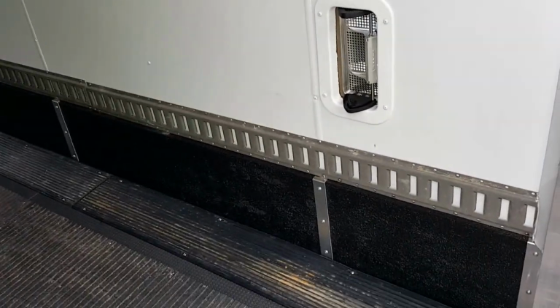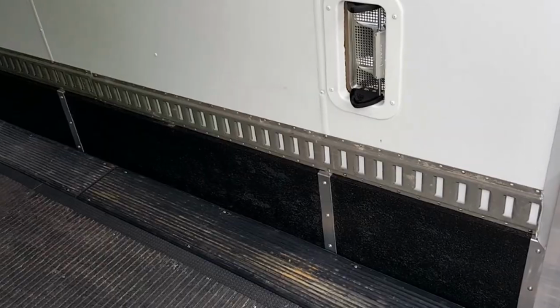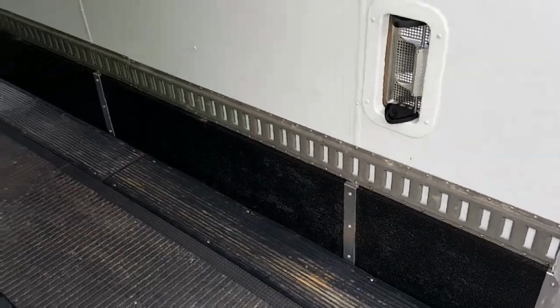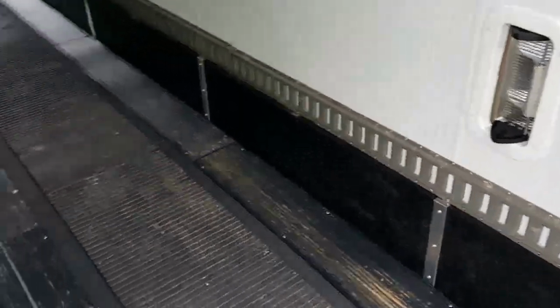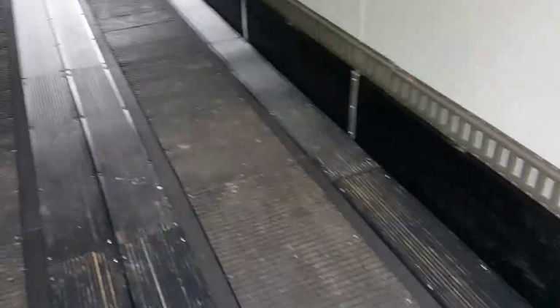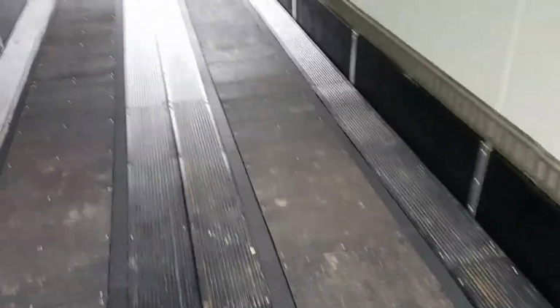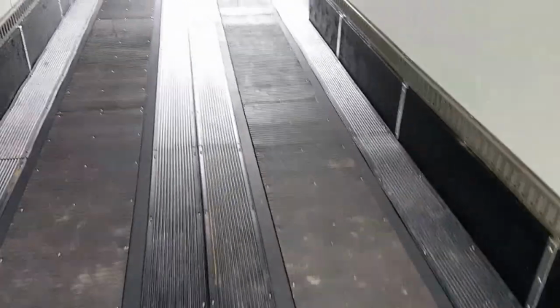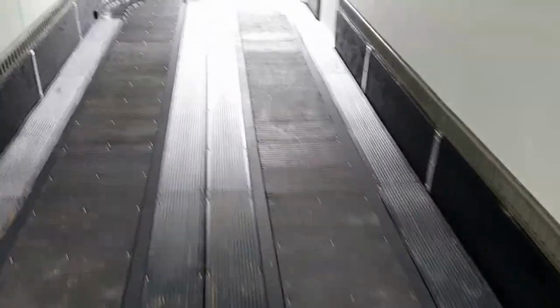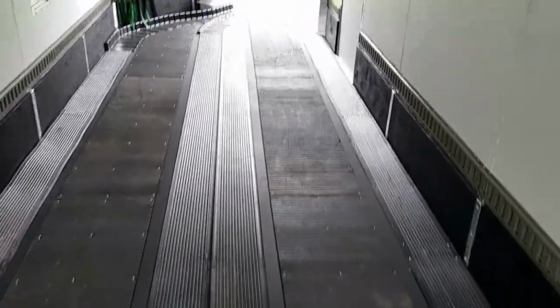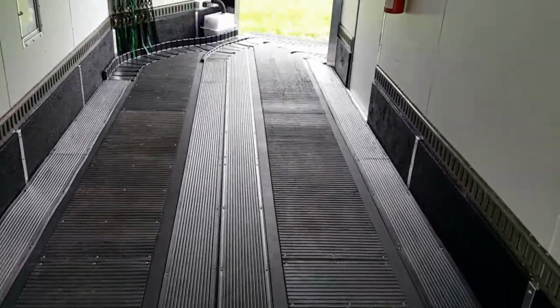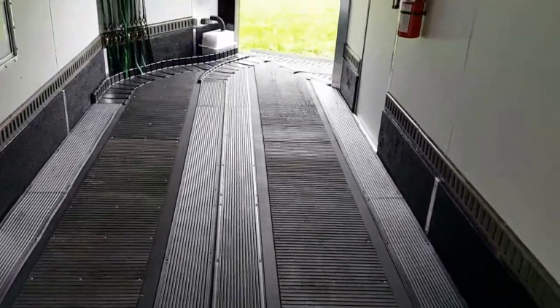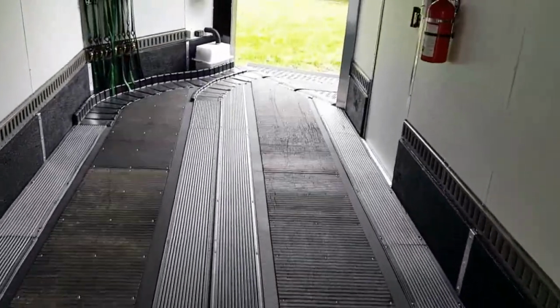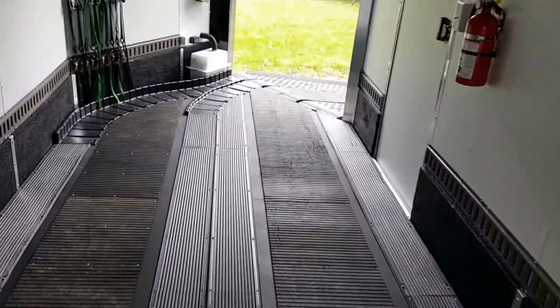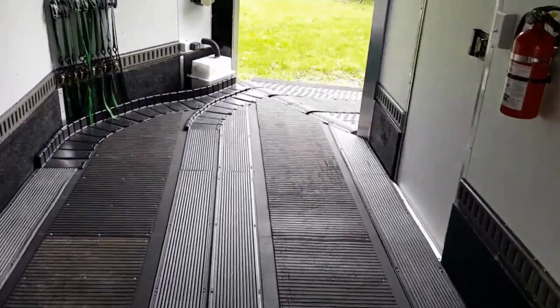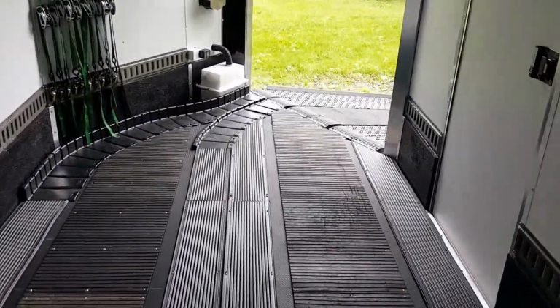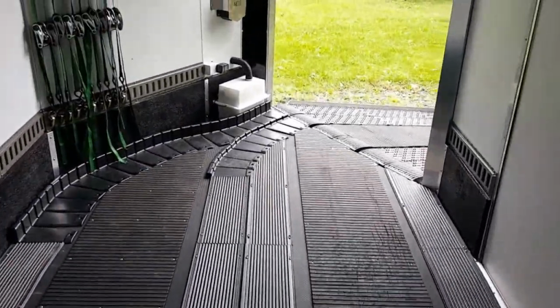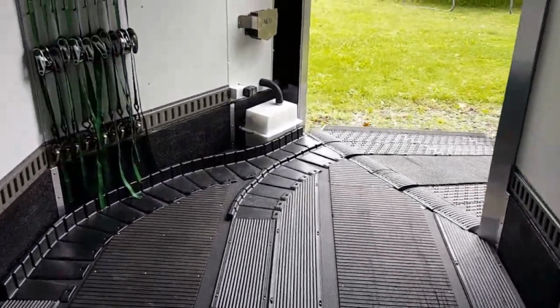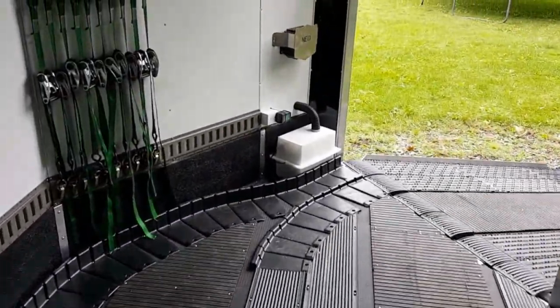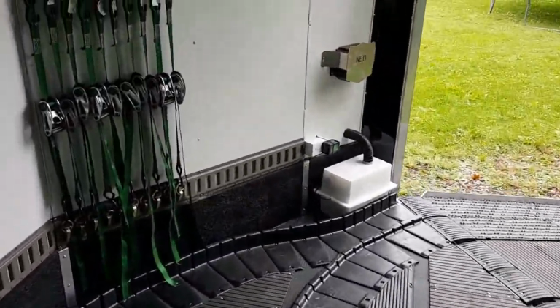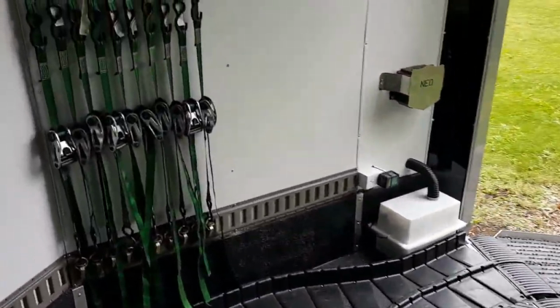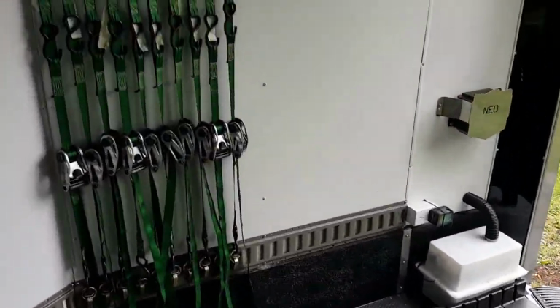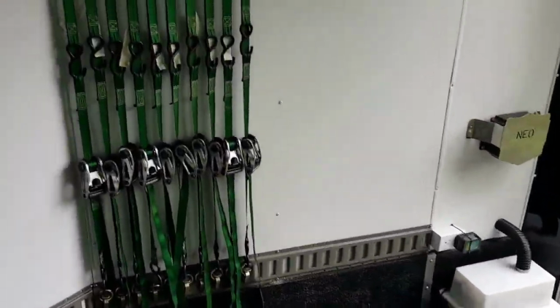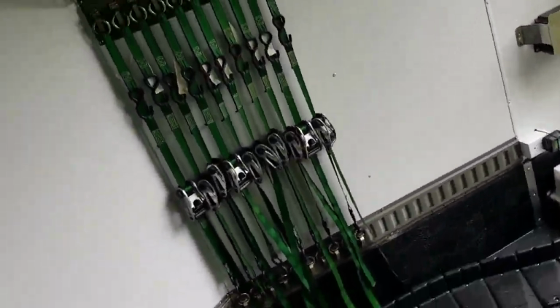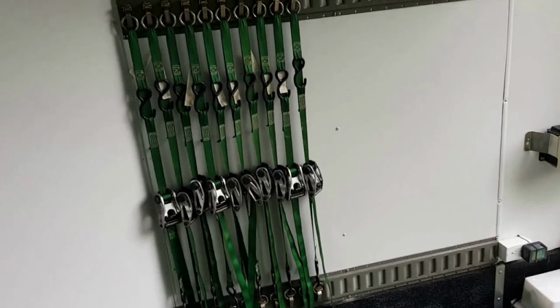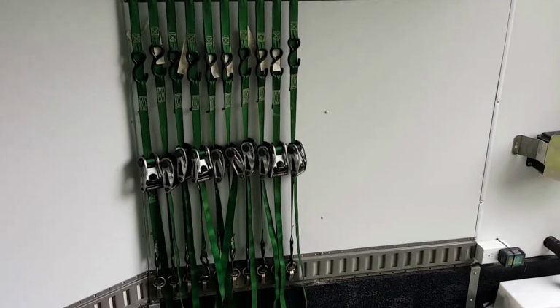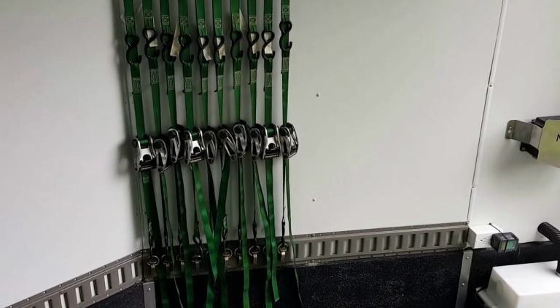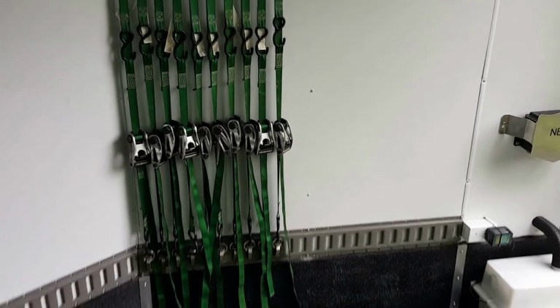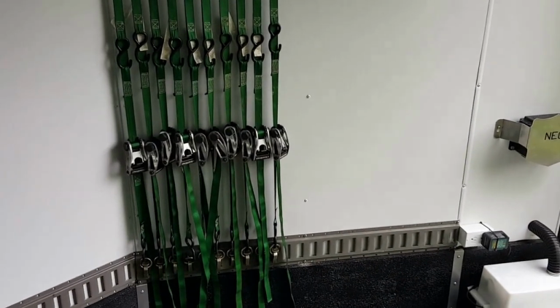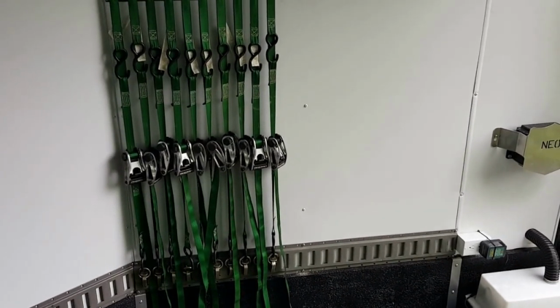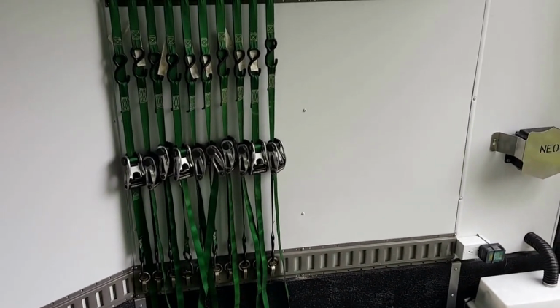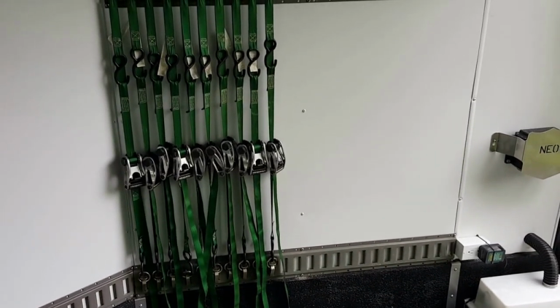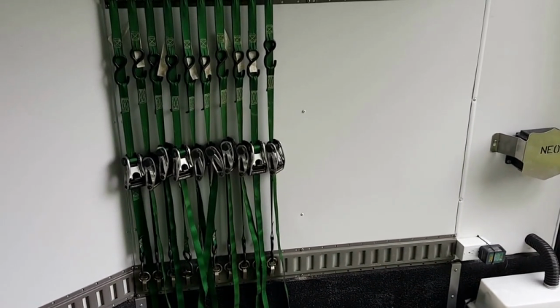Same thing on the other side. Coming up — nothing changed too much here. Just have my track up here to hang up all my straps.